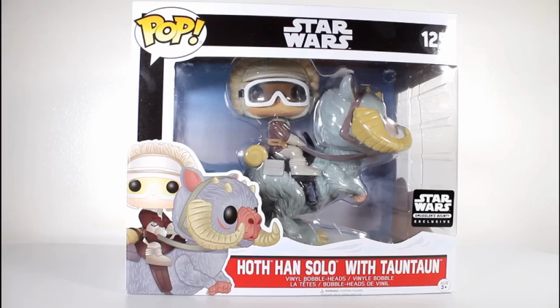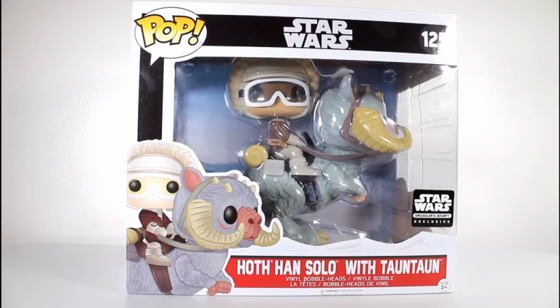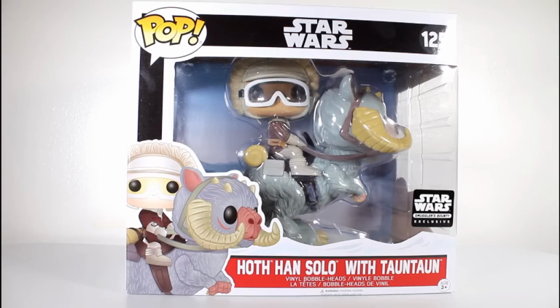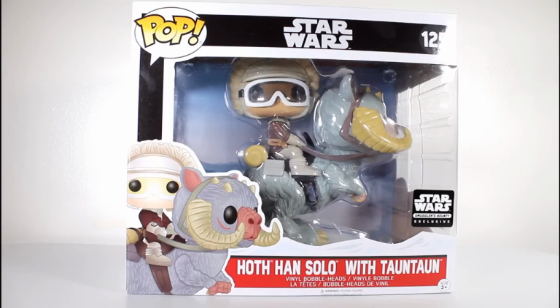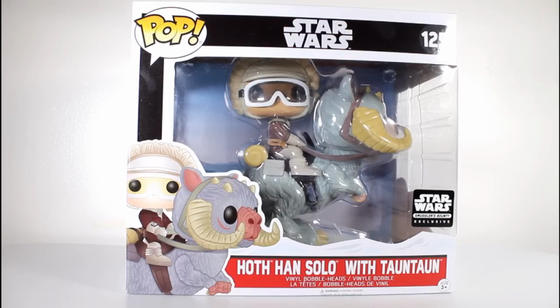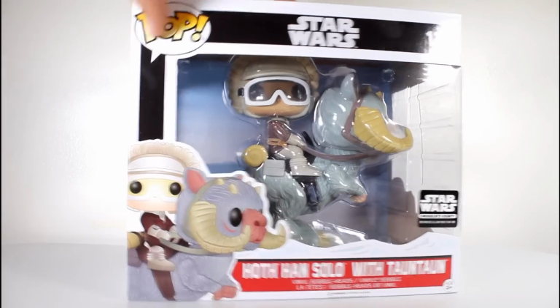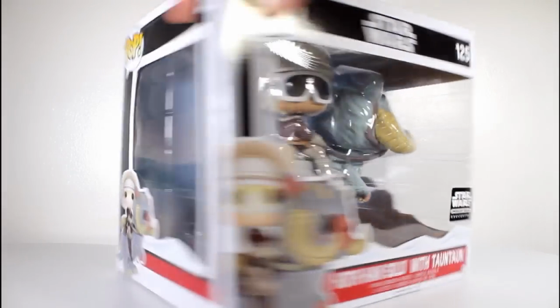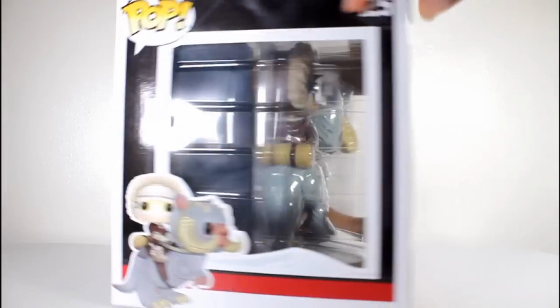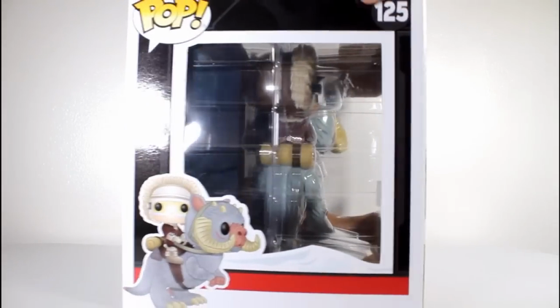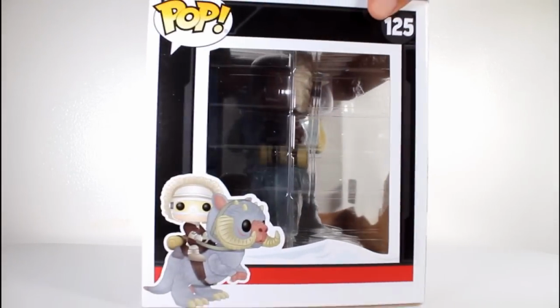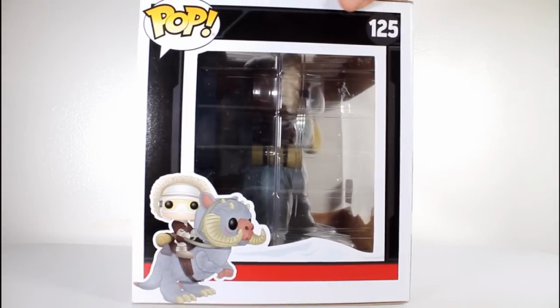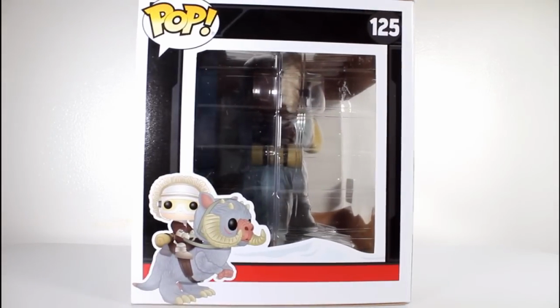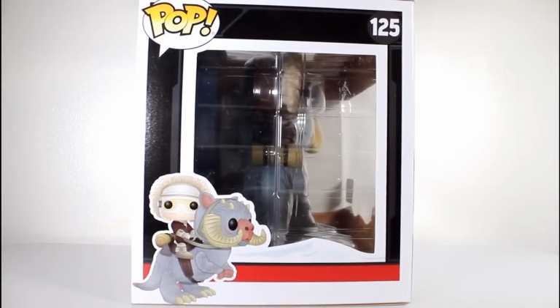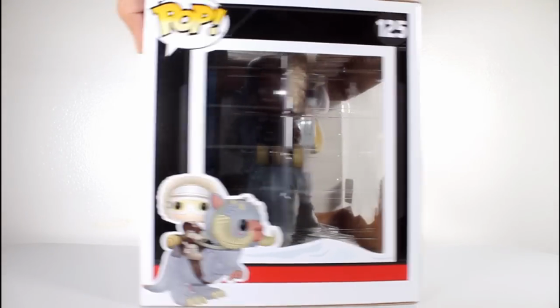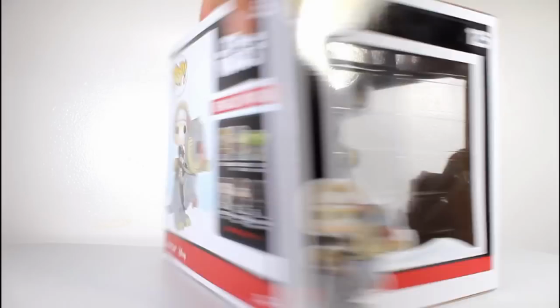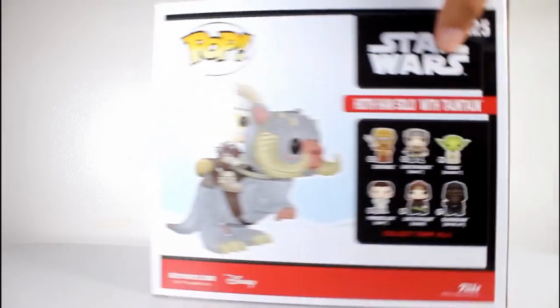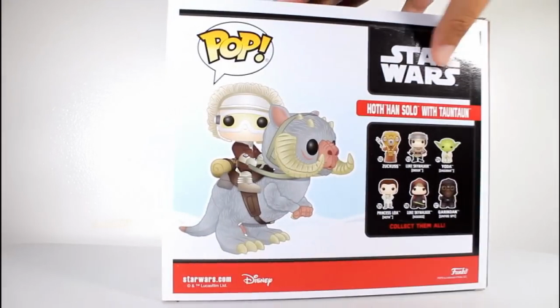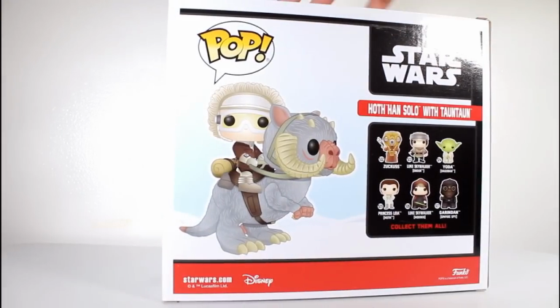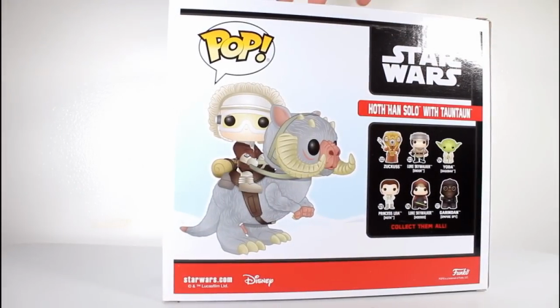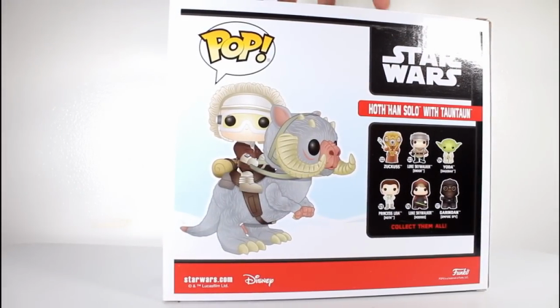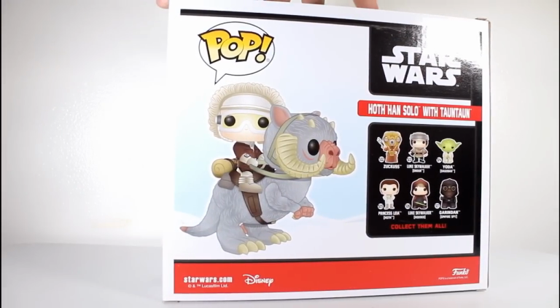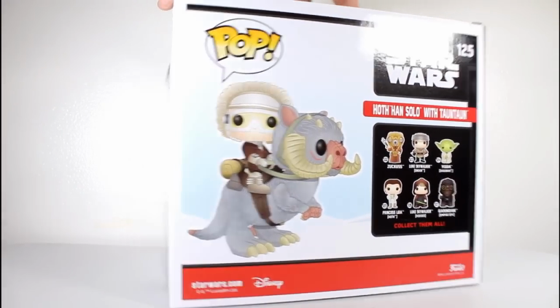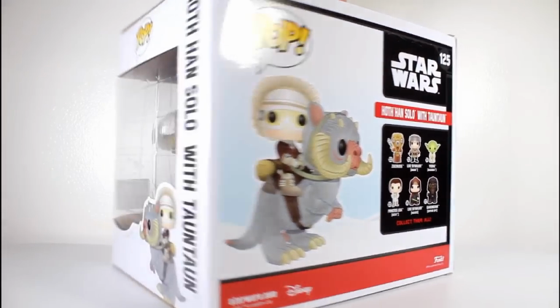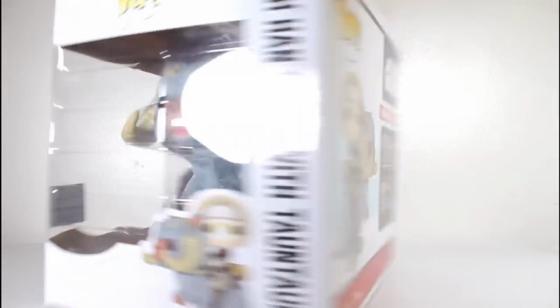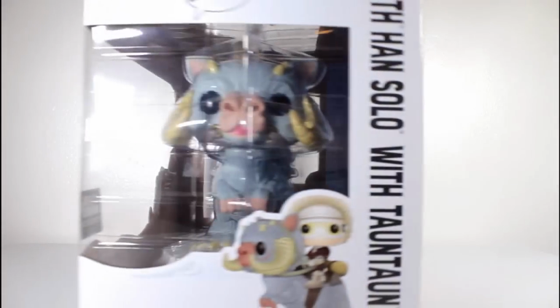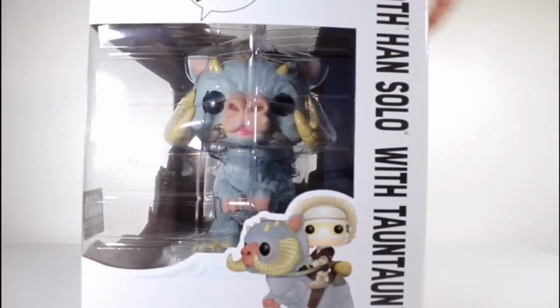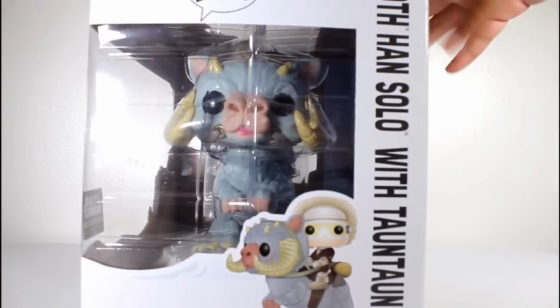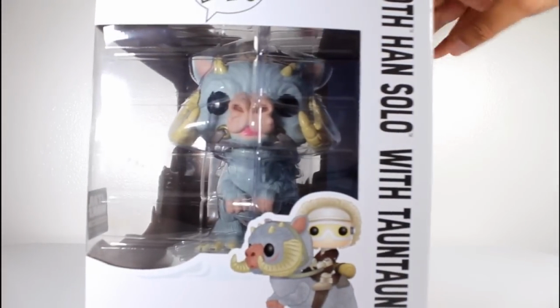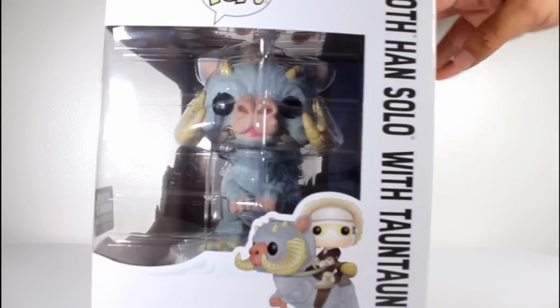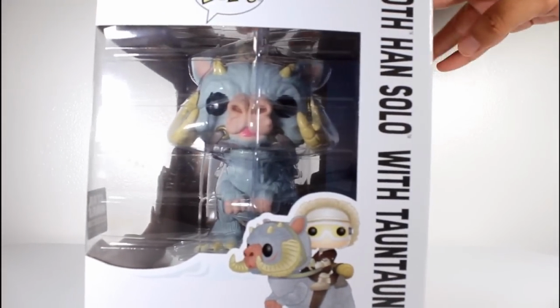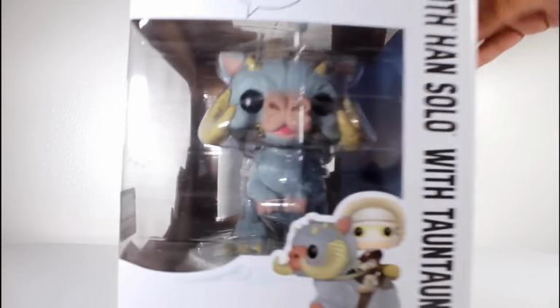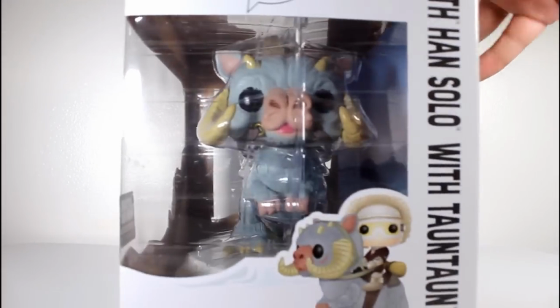Hey, this is John Carlos, and I'm here with a look at the Star Wars Smuggler's Bounty Exclusive Funko Pop of Han Solo with Tauntaun.